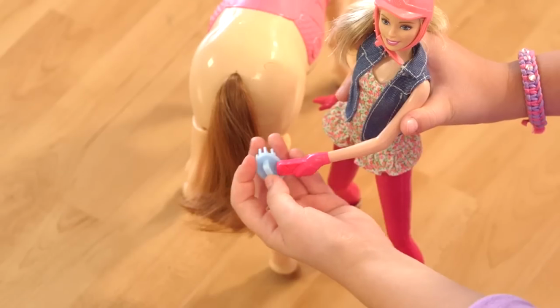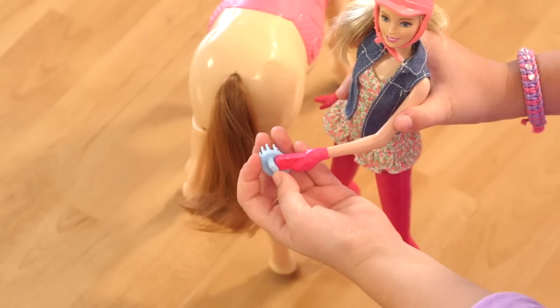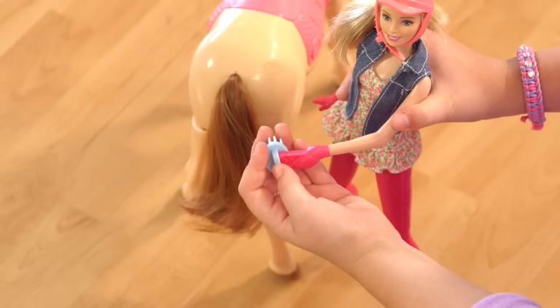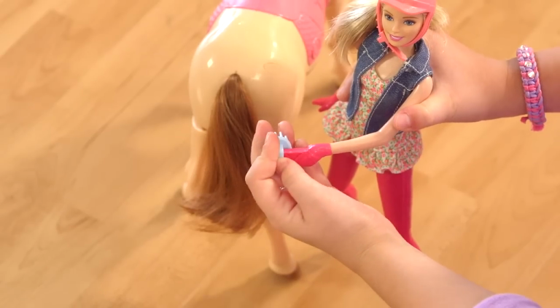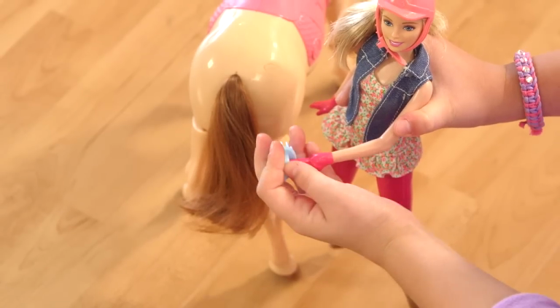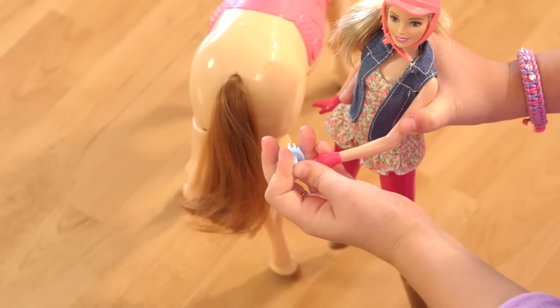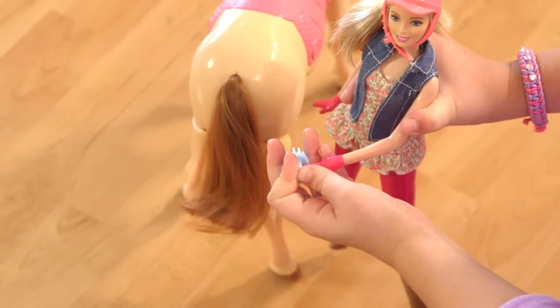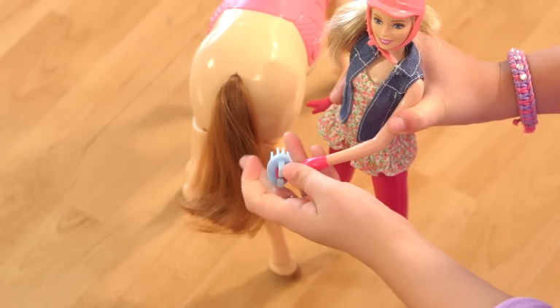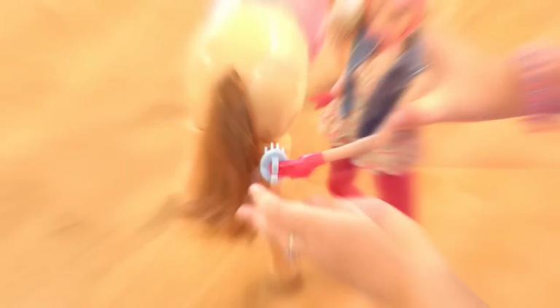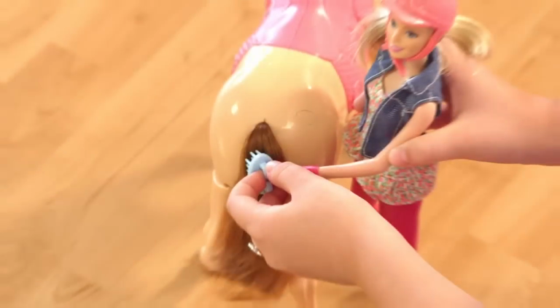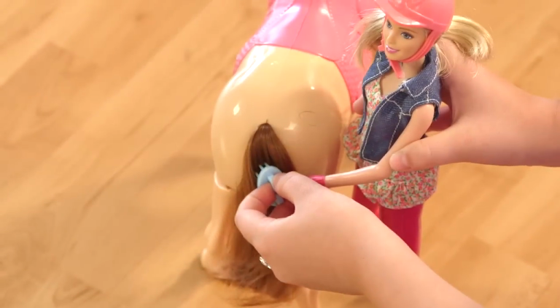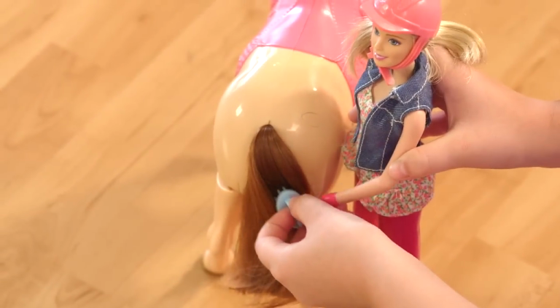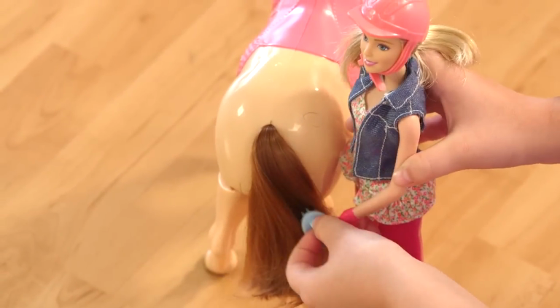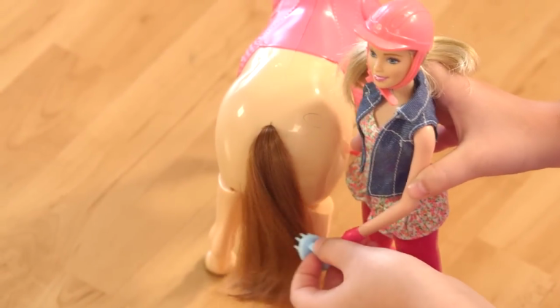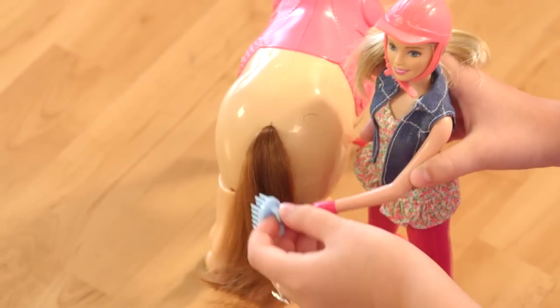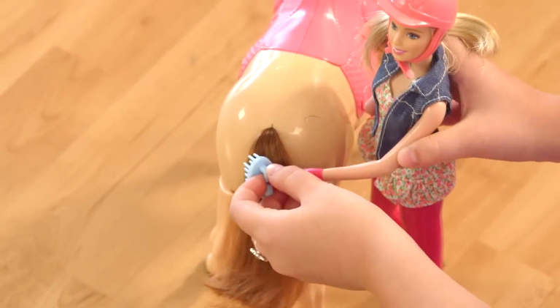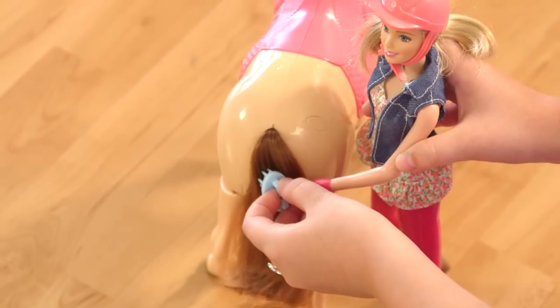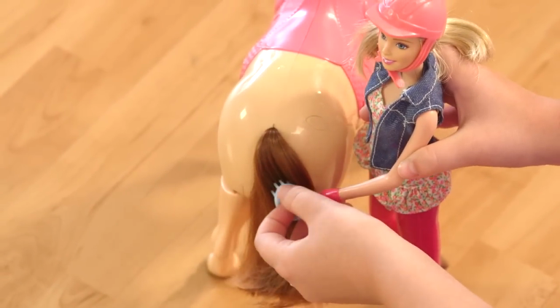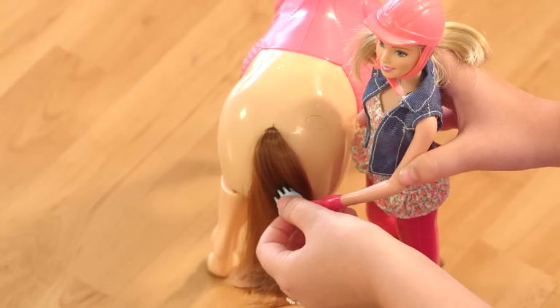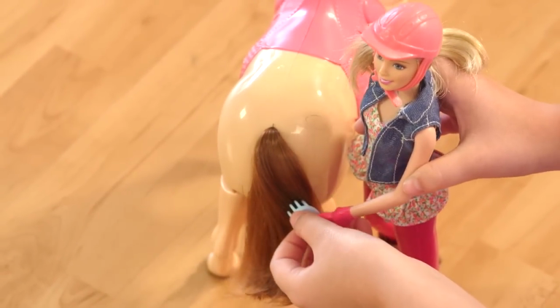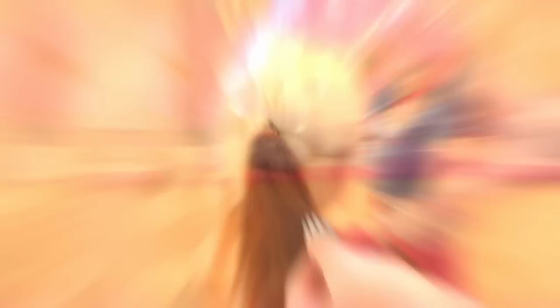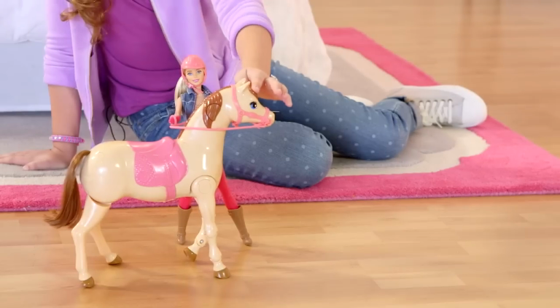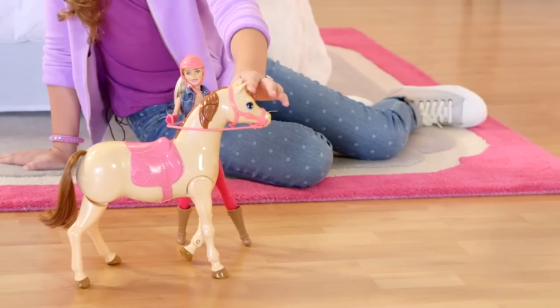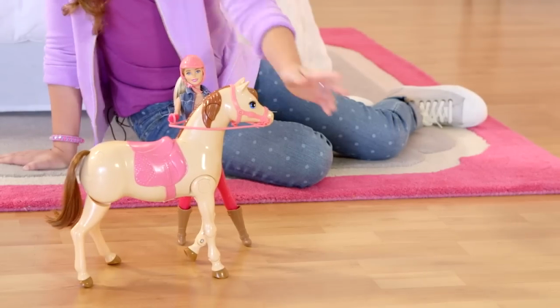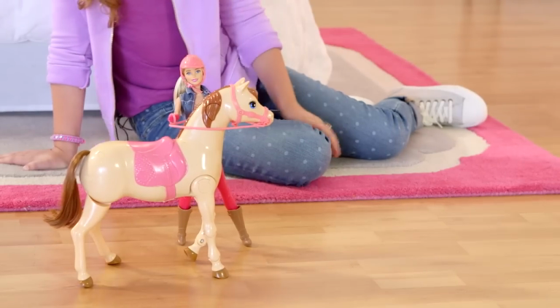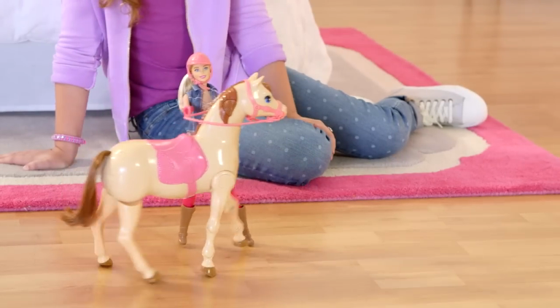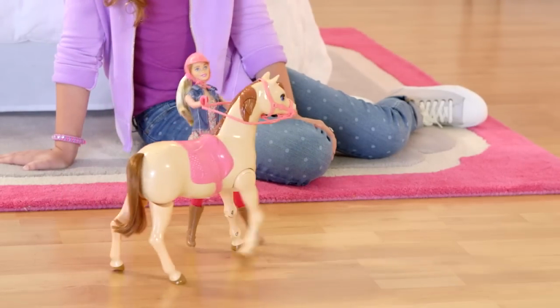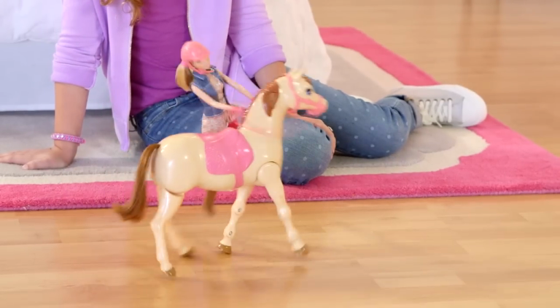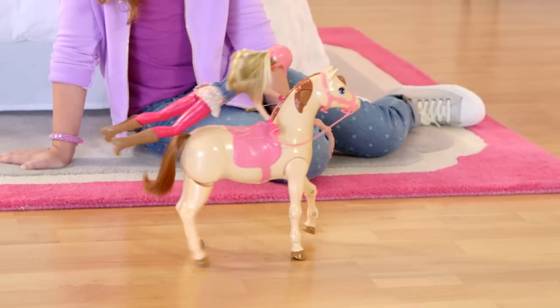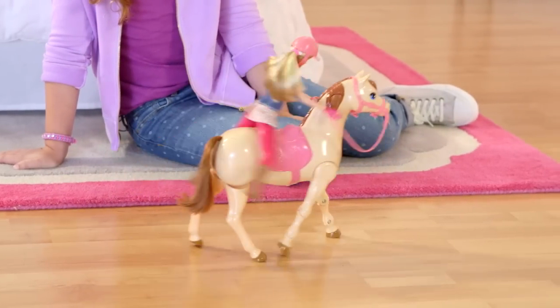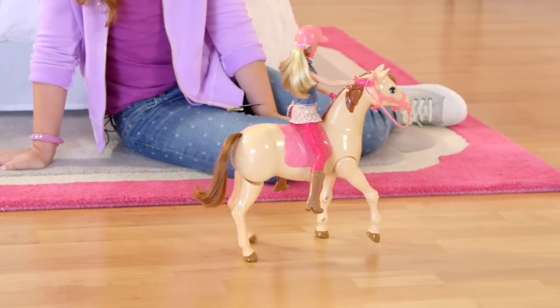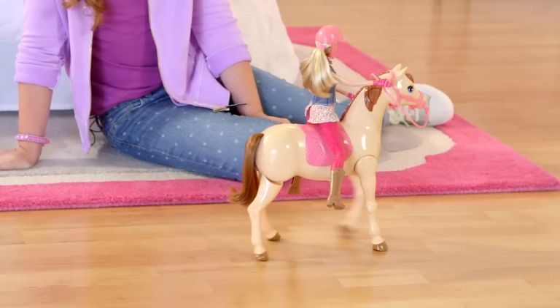You can even put the brush on Barbie's hand, and you can have Barbie brush the tail. Happy riding, Barbie!